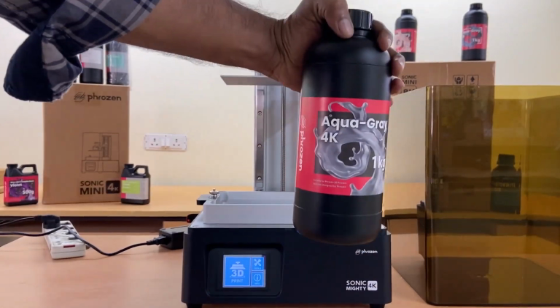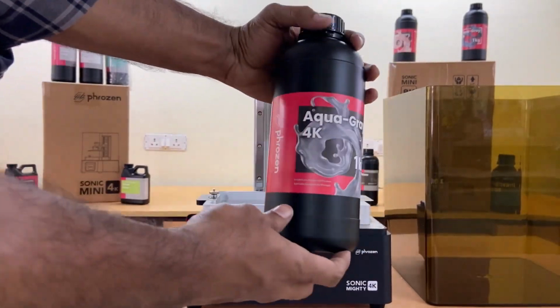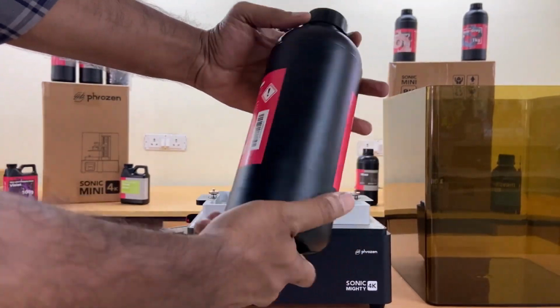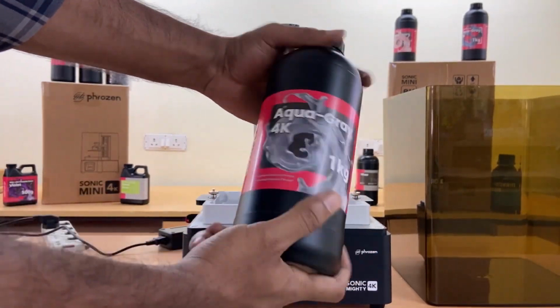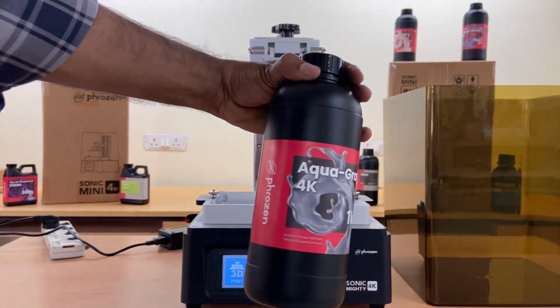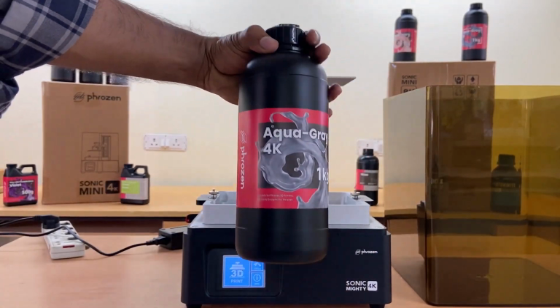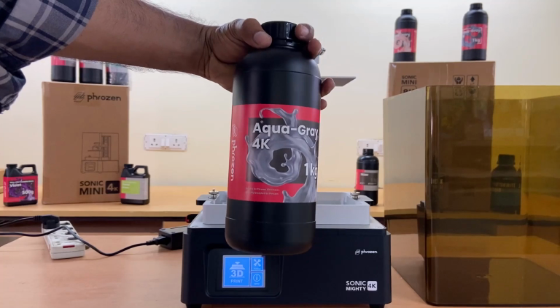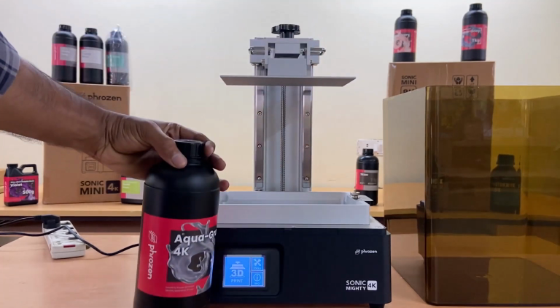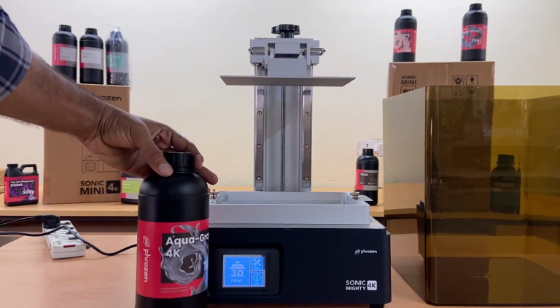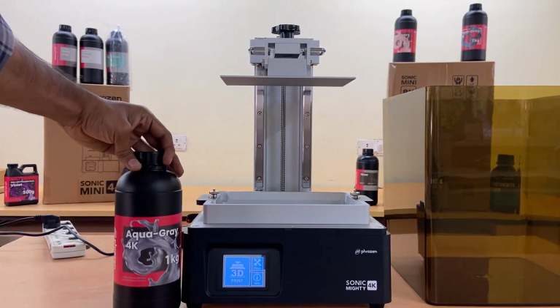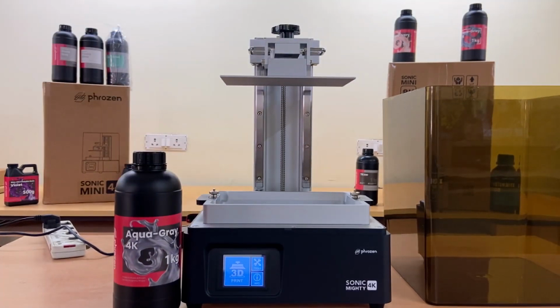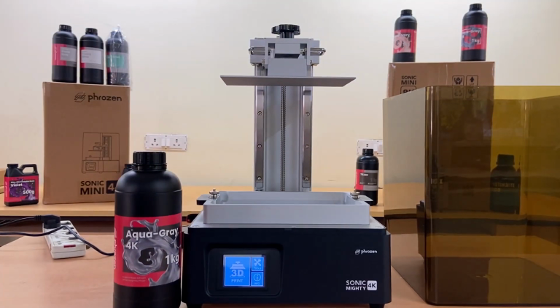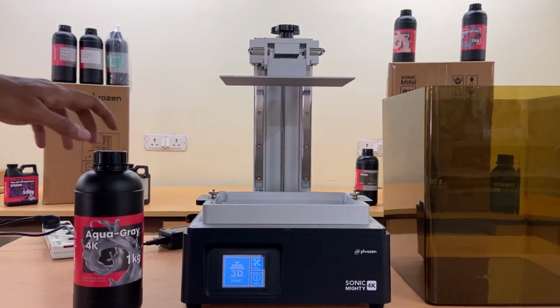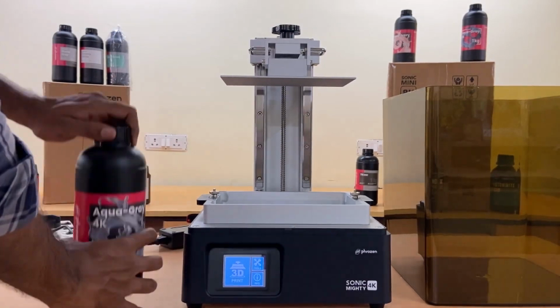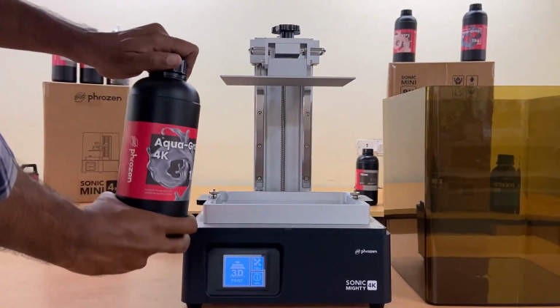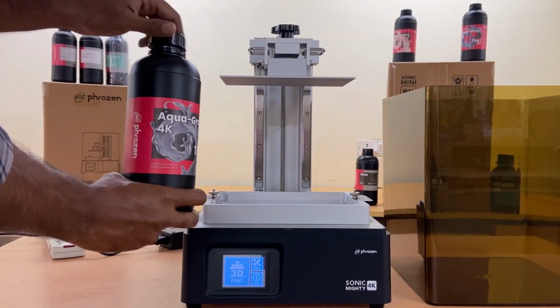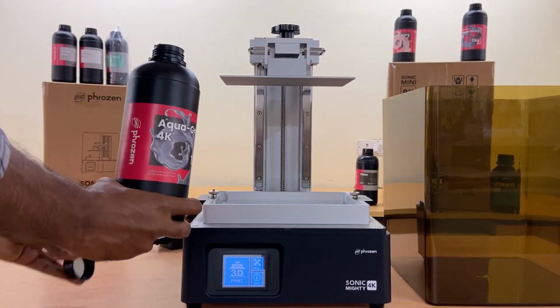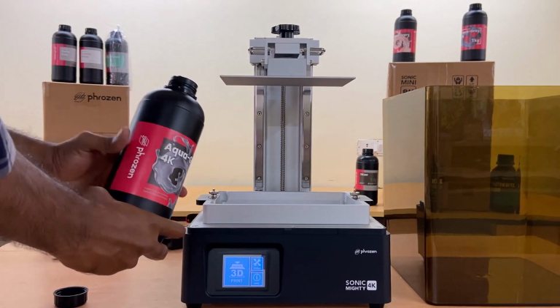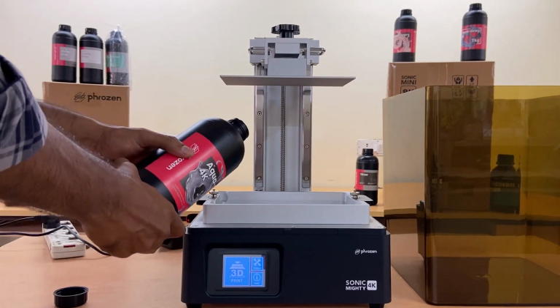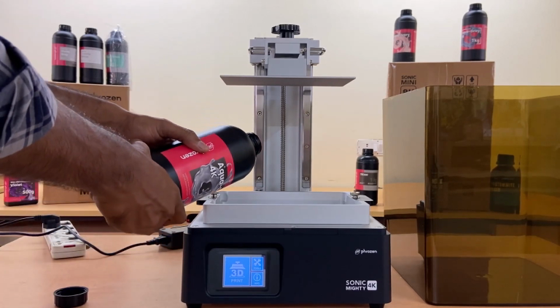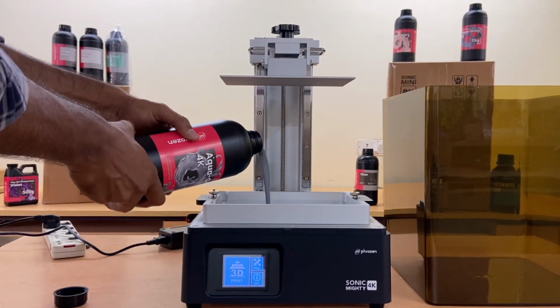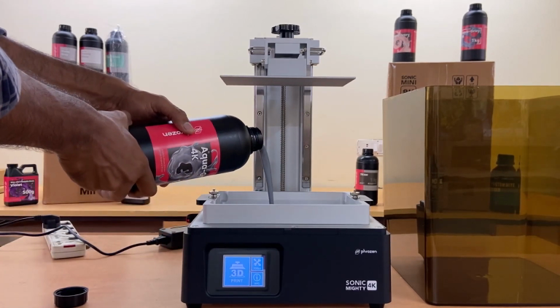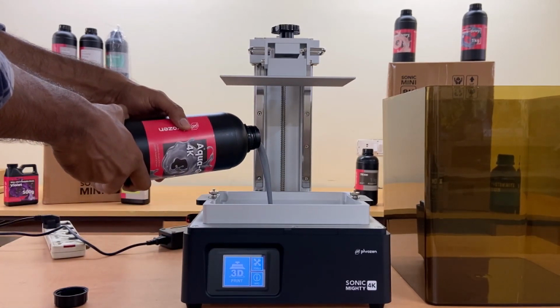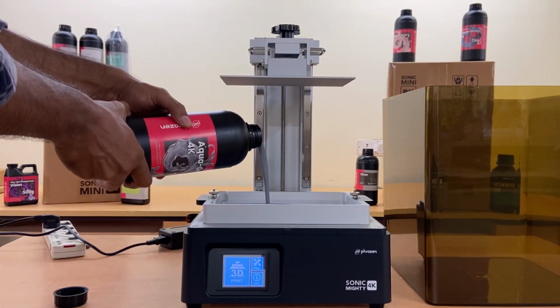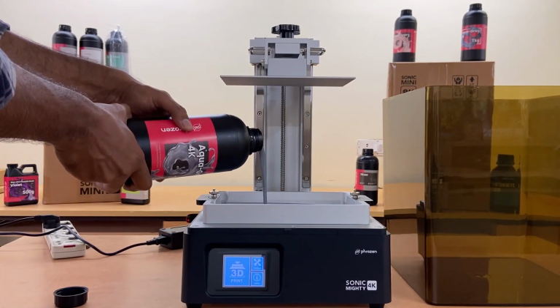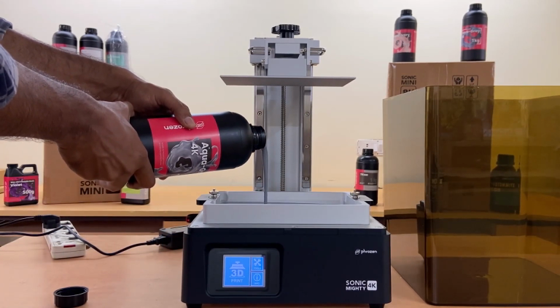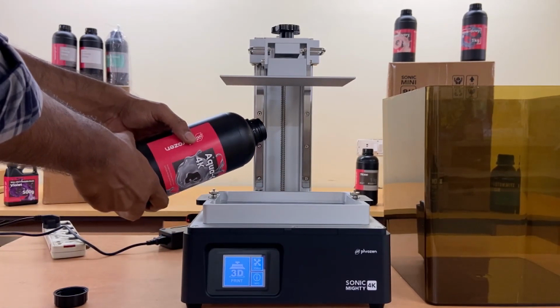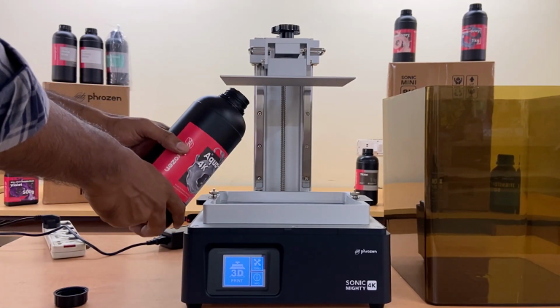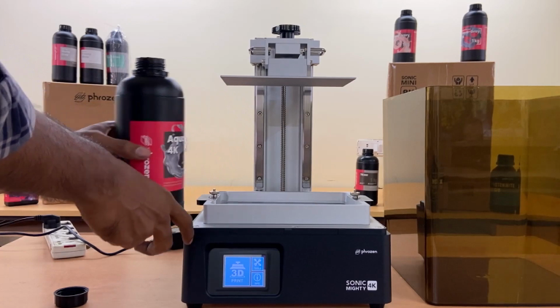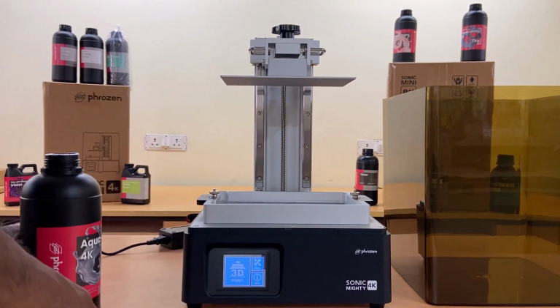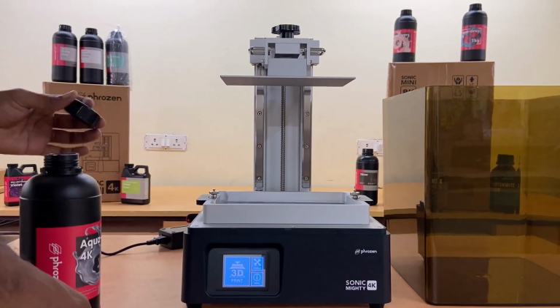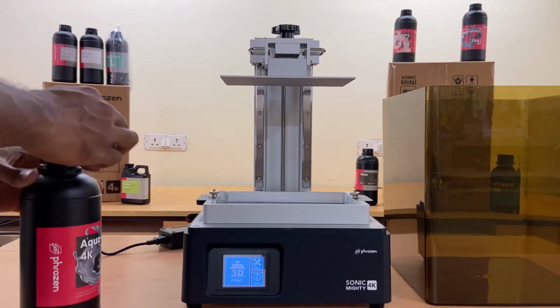To create 3D models in 4K quality, we highly recommend Frozen Sonic Mini 4K as it performs best with our Aqua Gray 4K resin, and allows users to create highly detailed, intricate designs with 4K resolution.